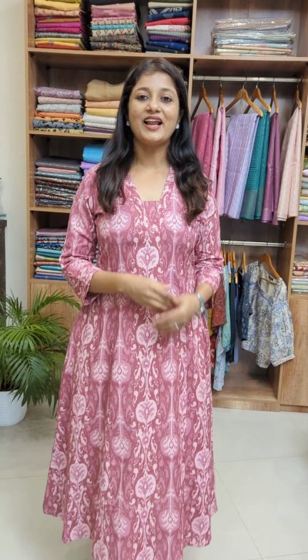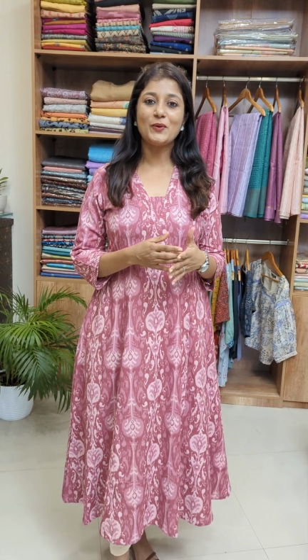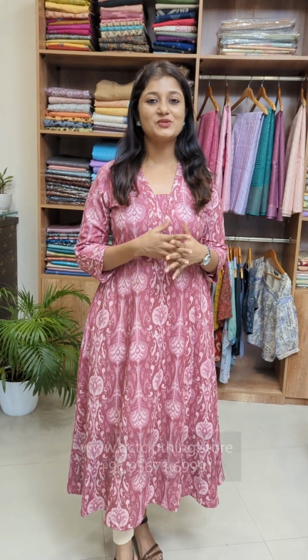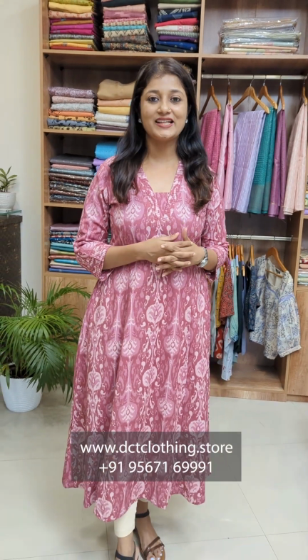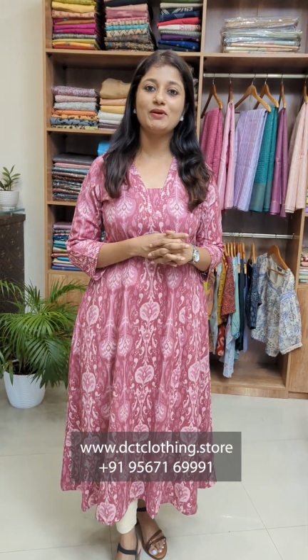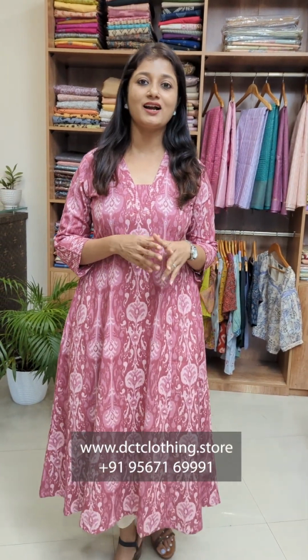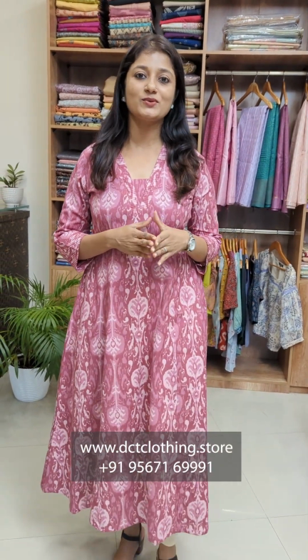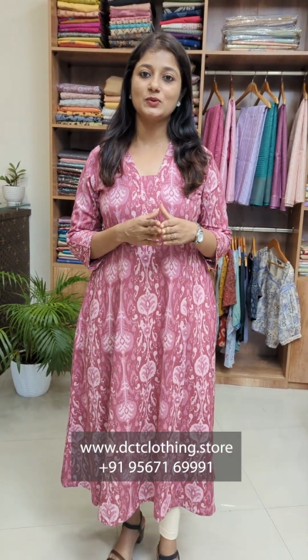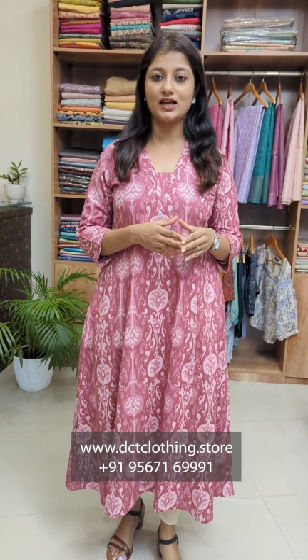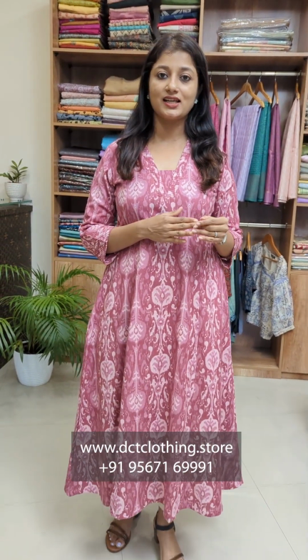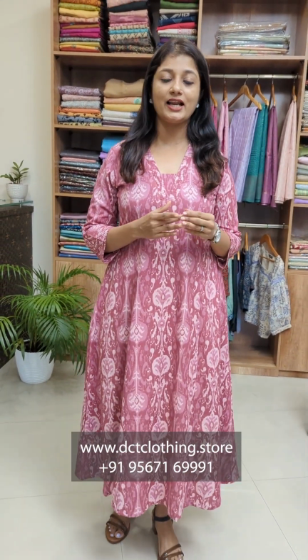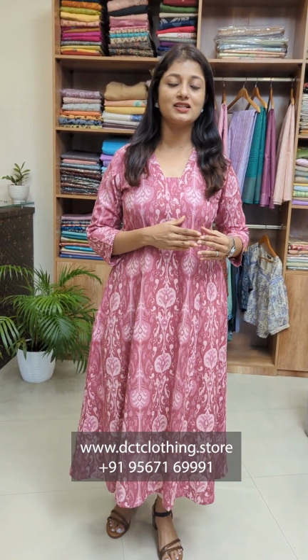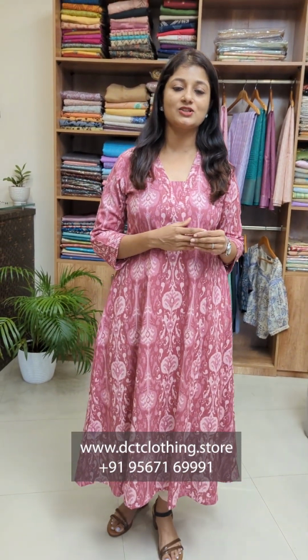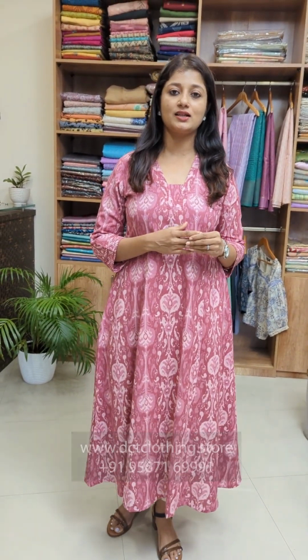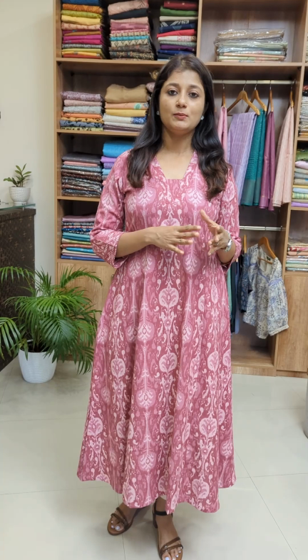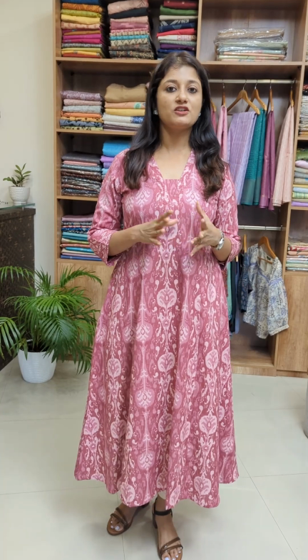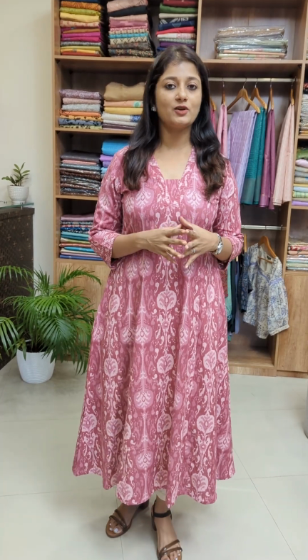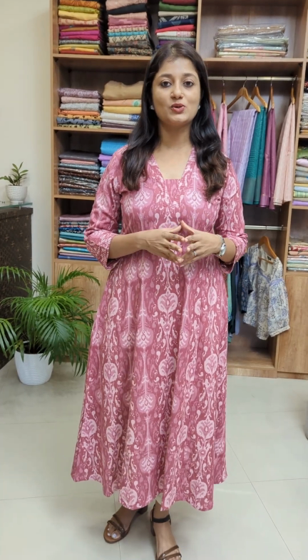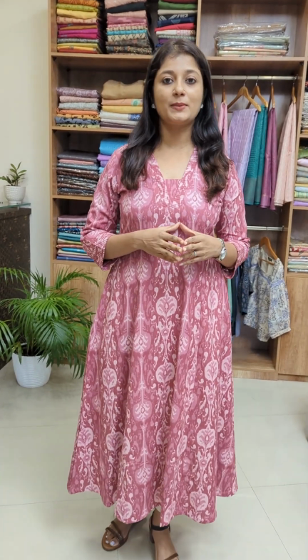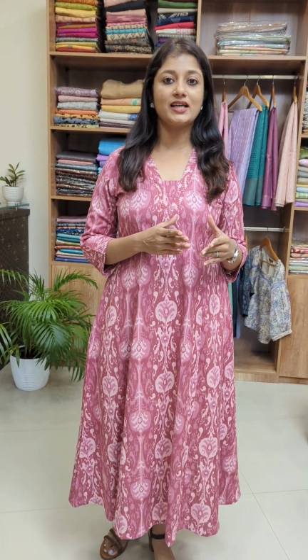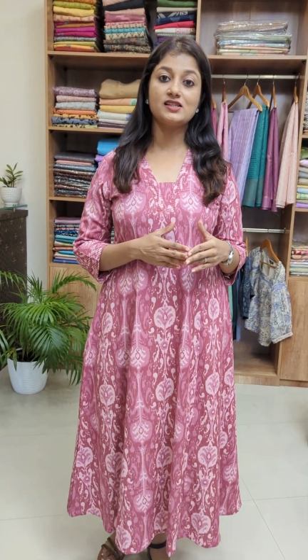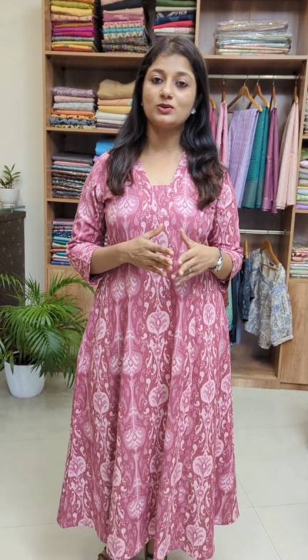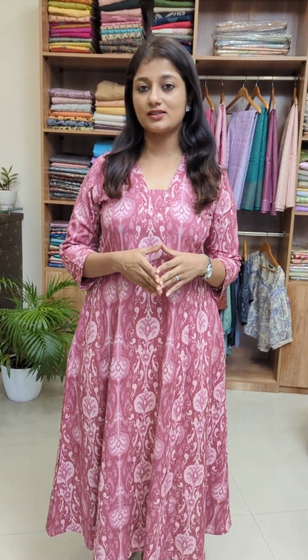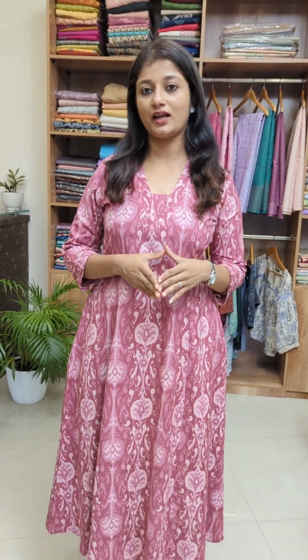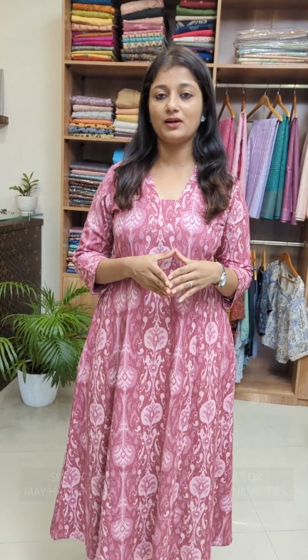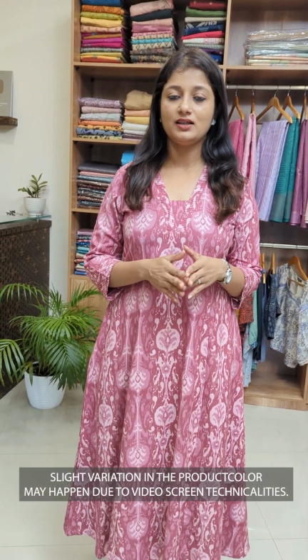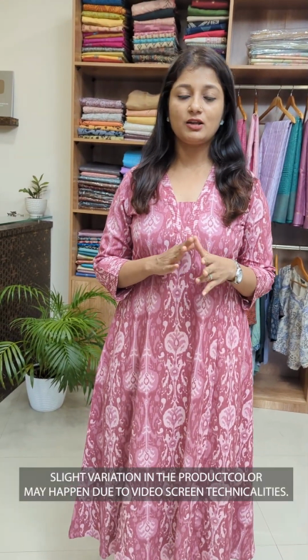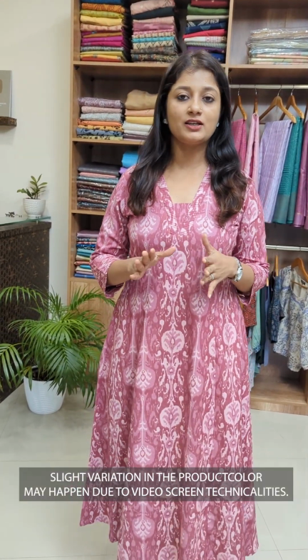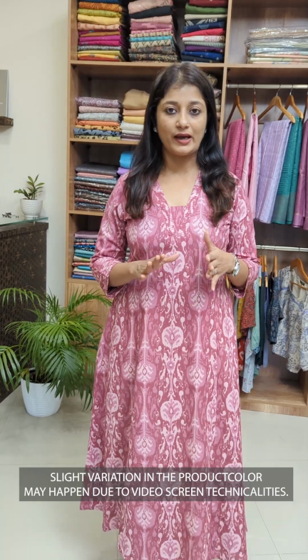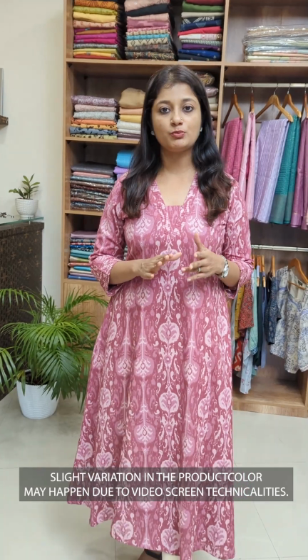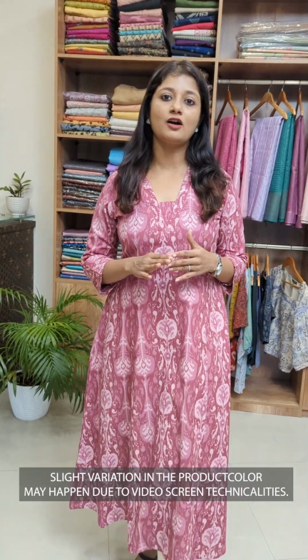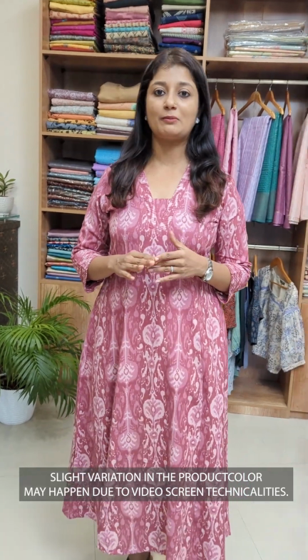Hello everyone, I am Sumi Naranjan. We are going to be in the Kurtila collection. There are 3 different shades available. The sizes are small to 3X. There is a great pattern in pure cotton fabric.